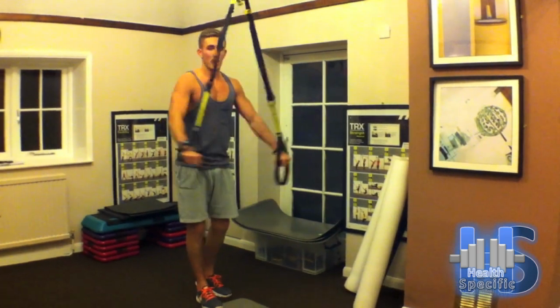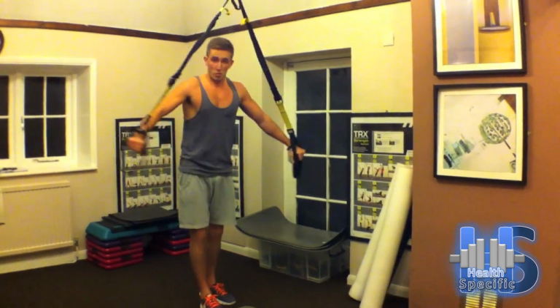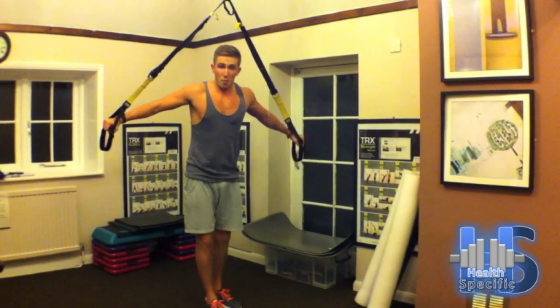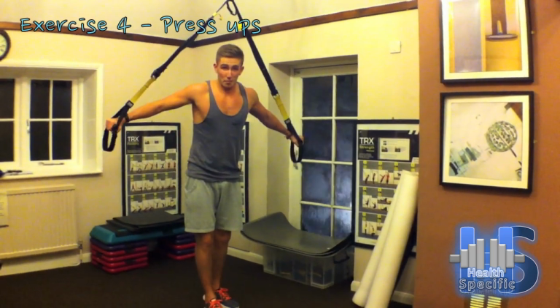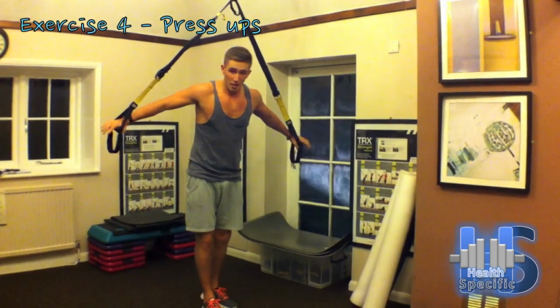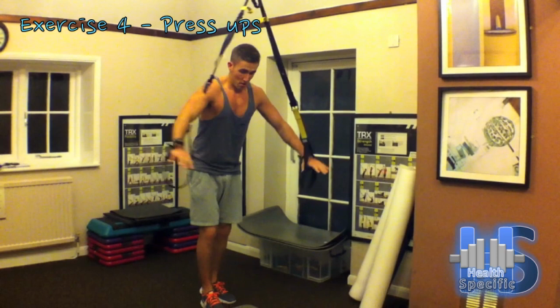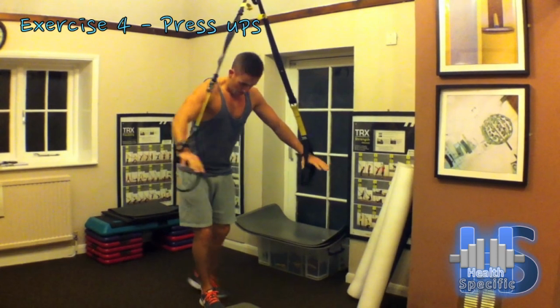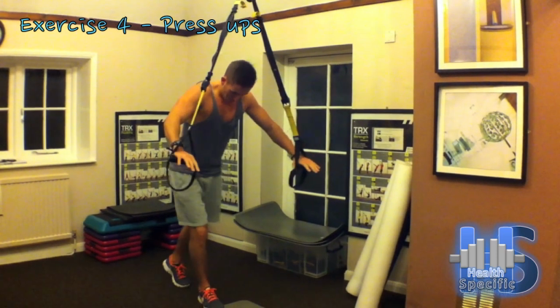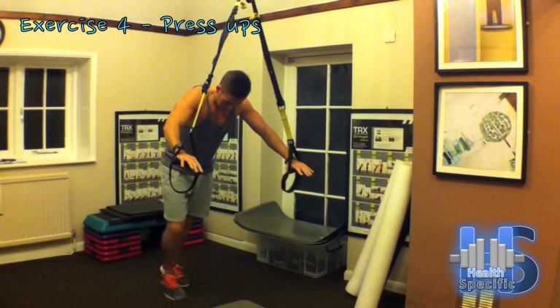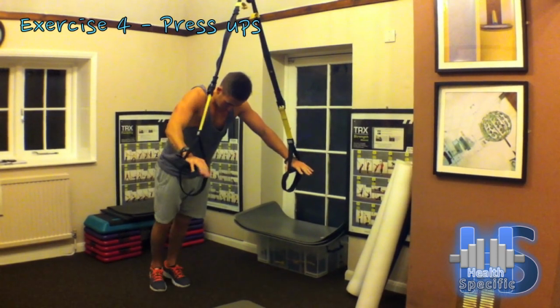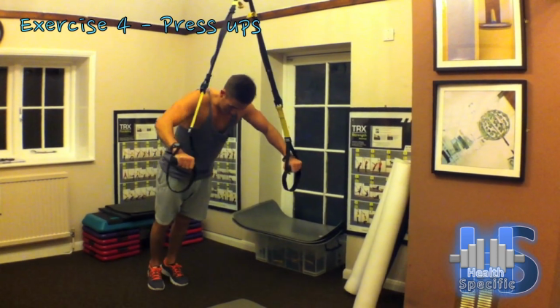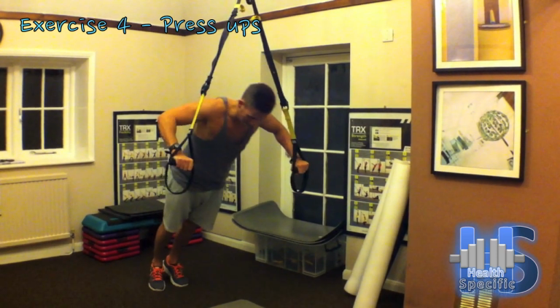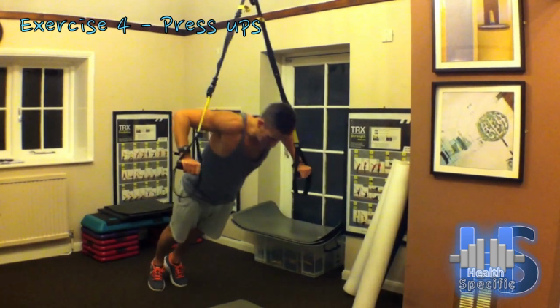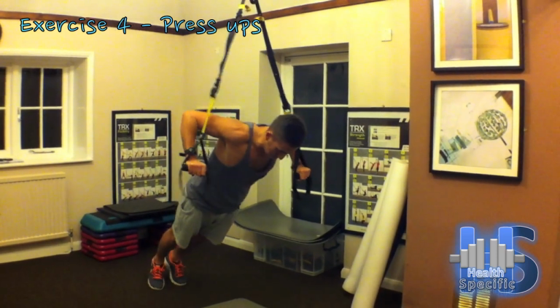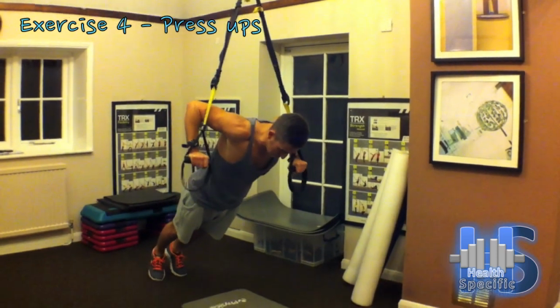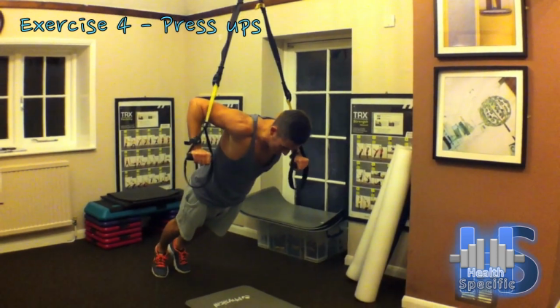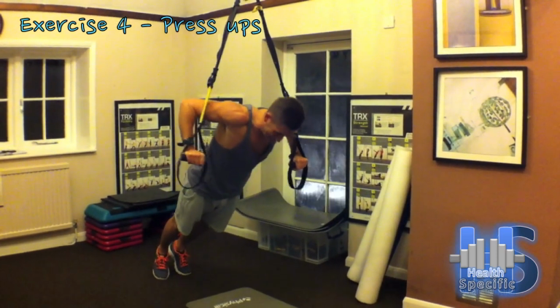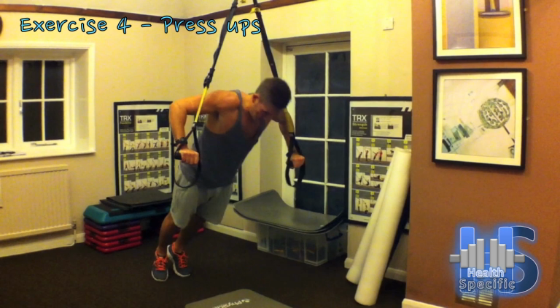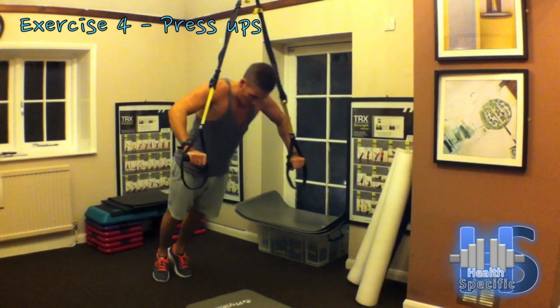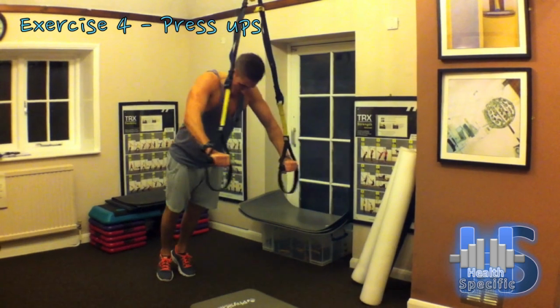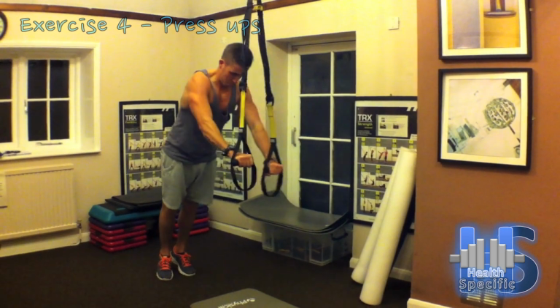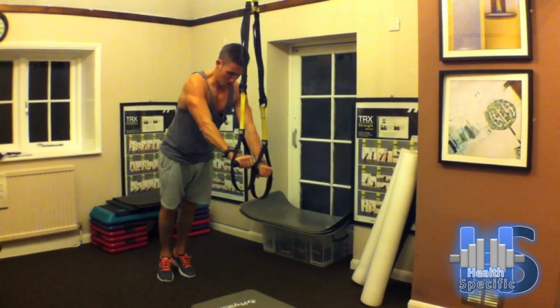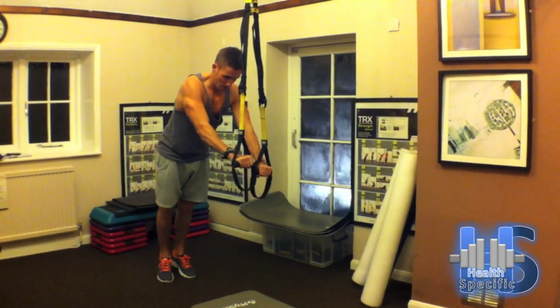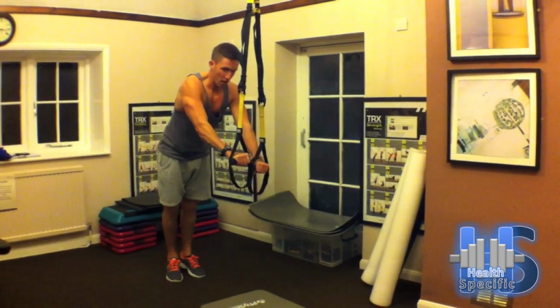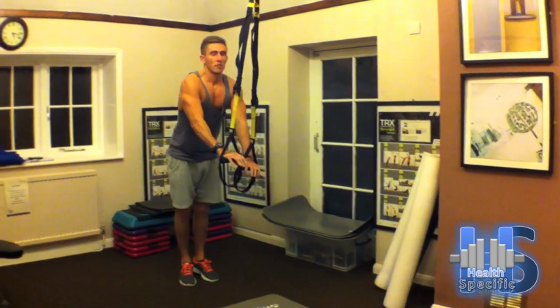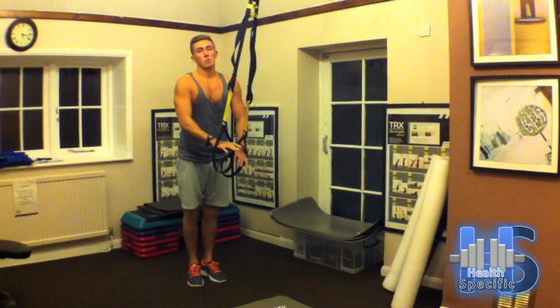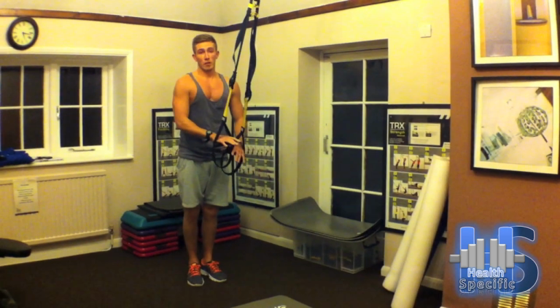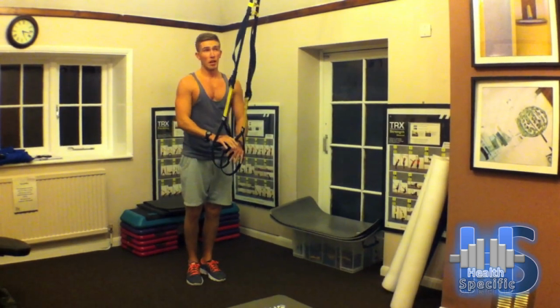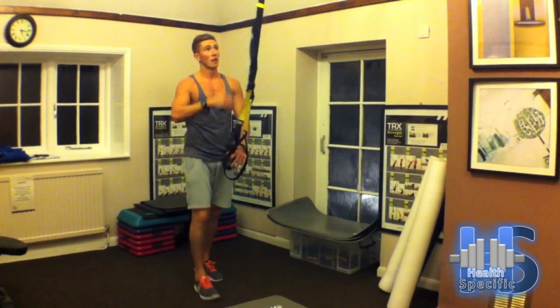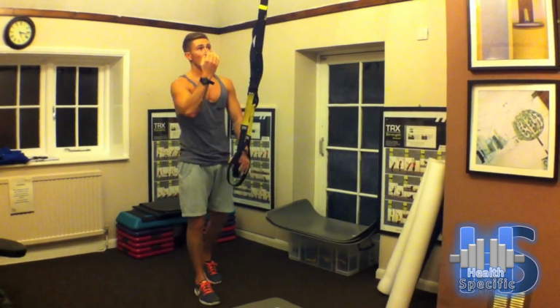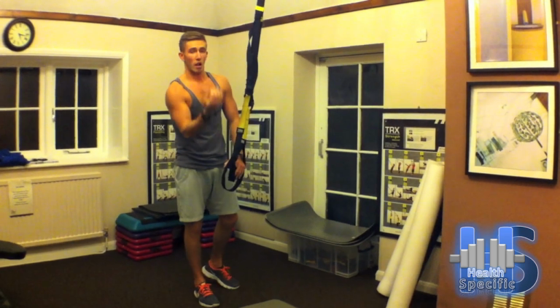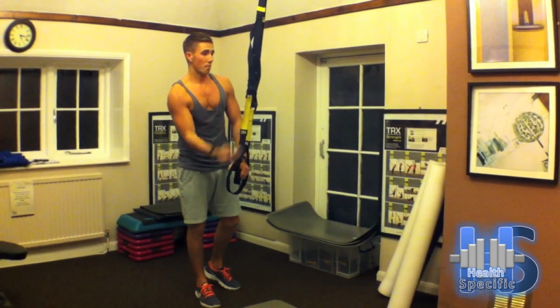Now I'll show you some press ups. To make these more hard, you can lower them.